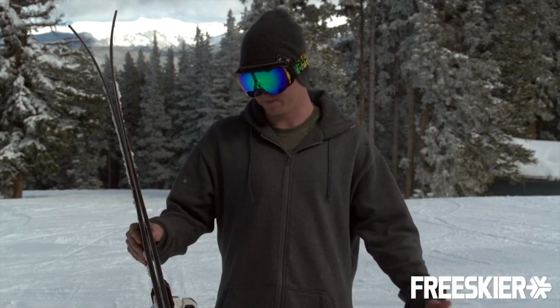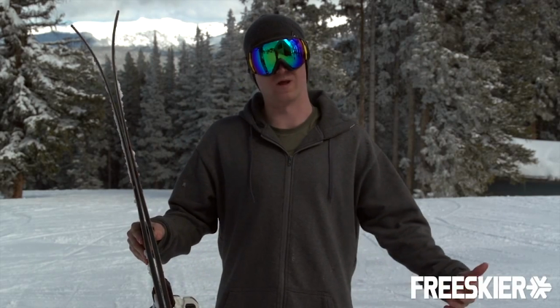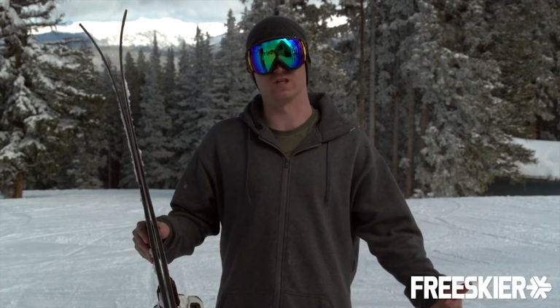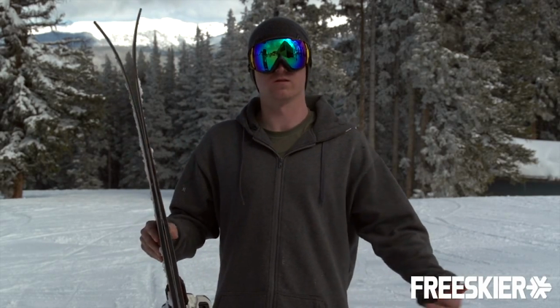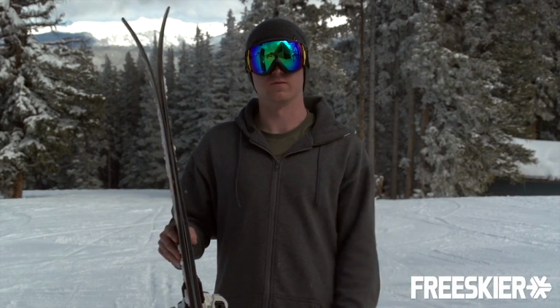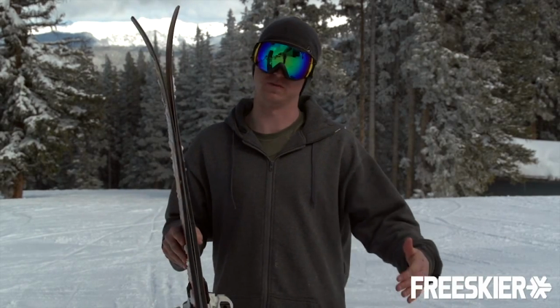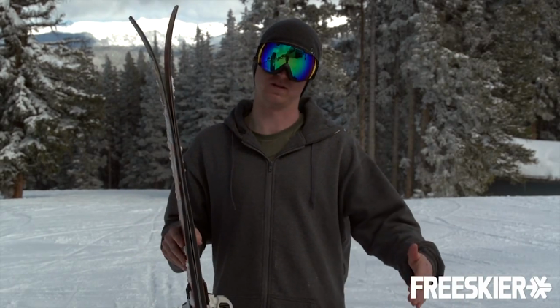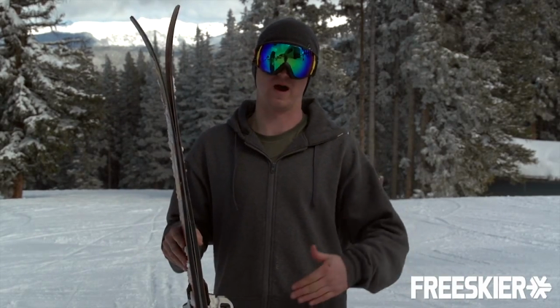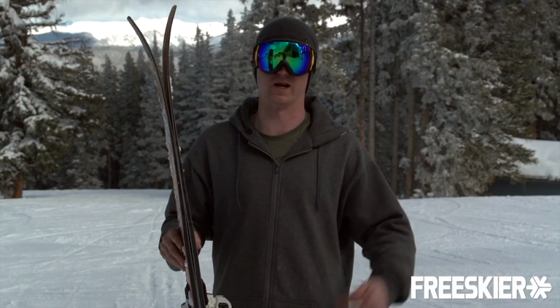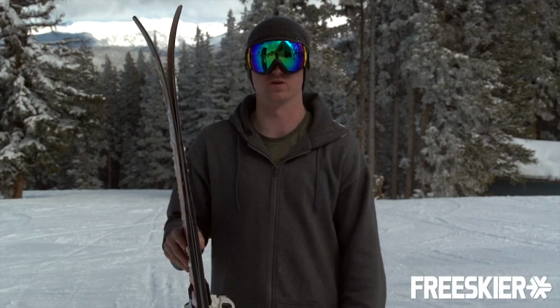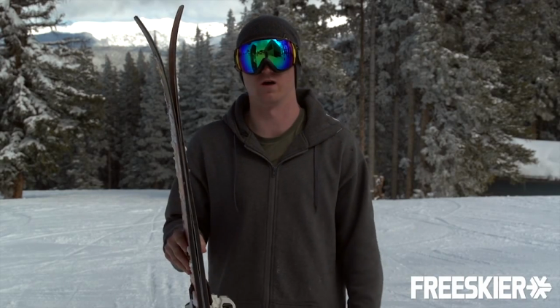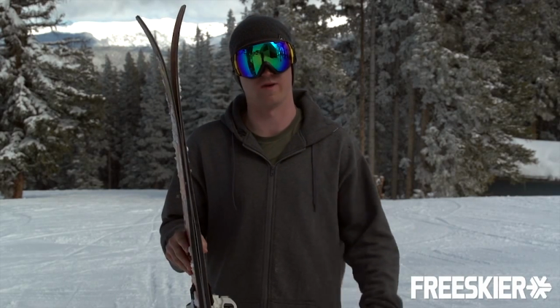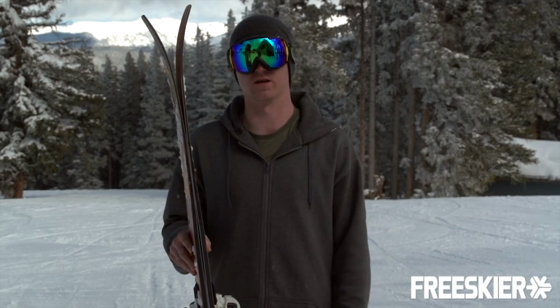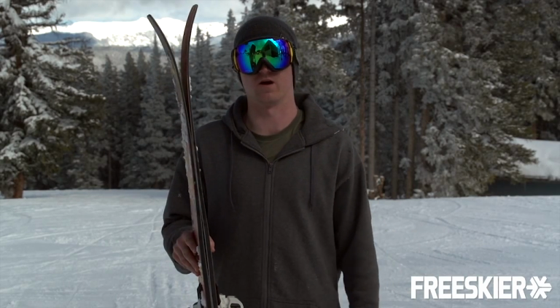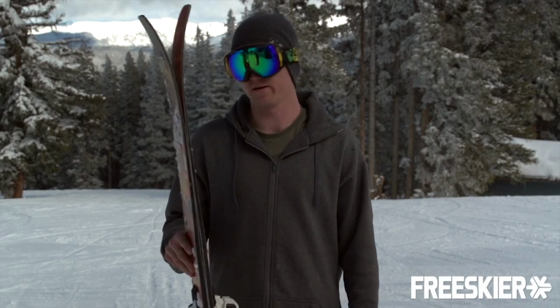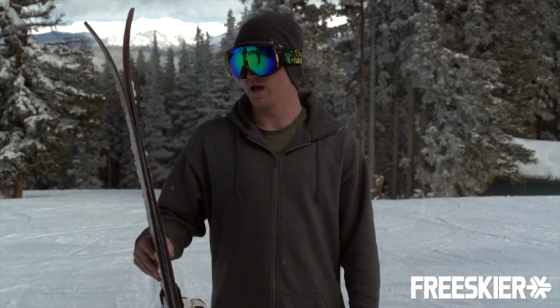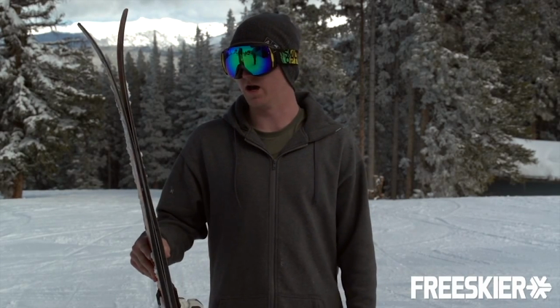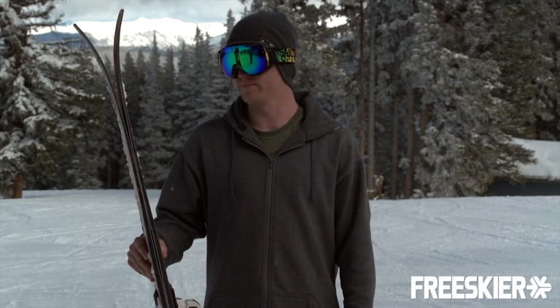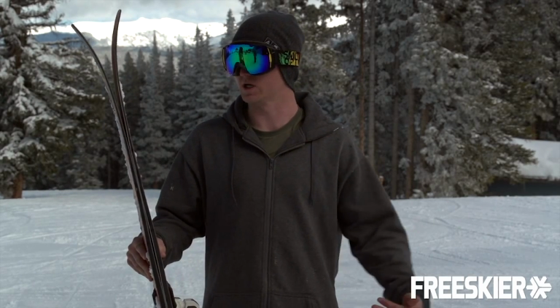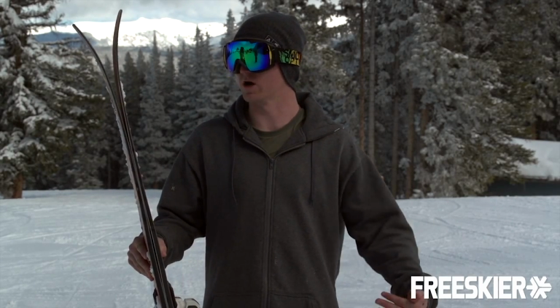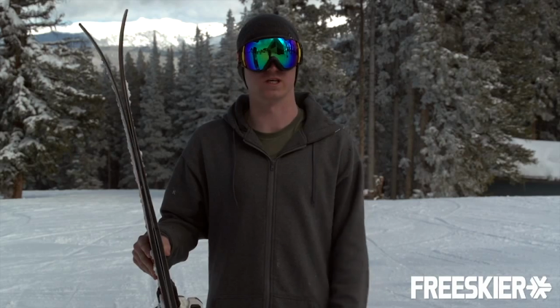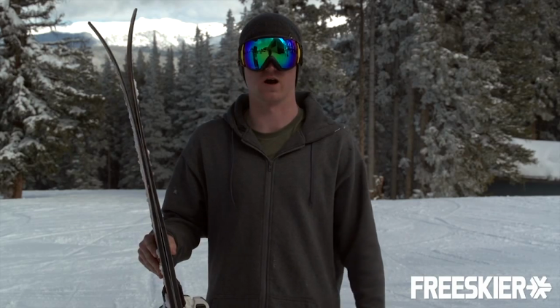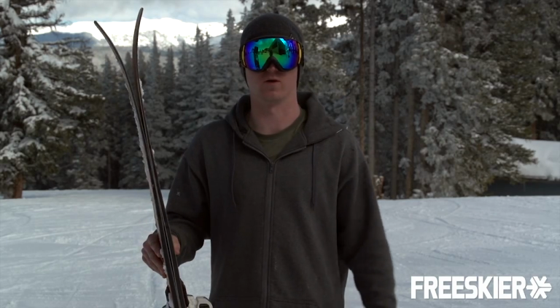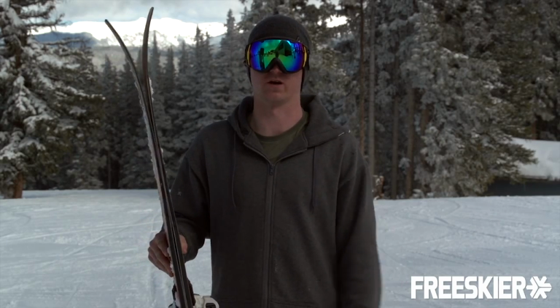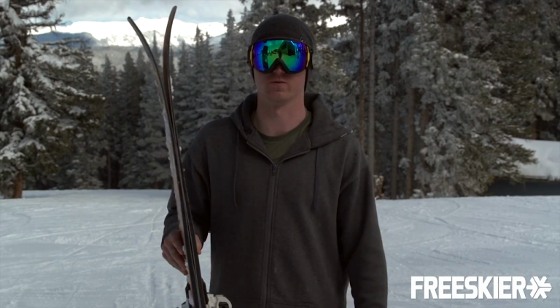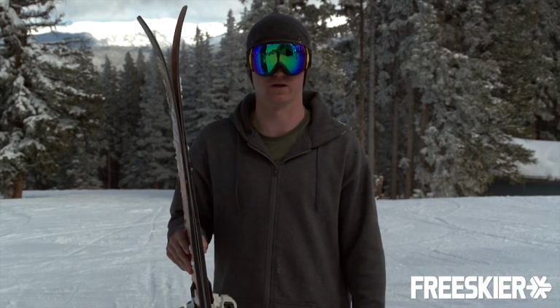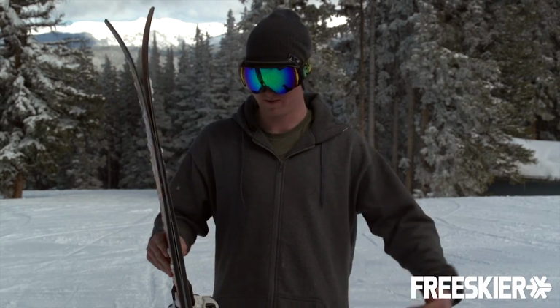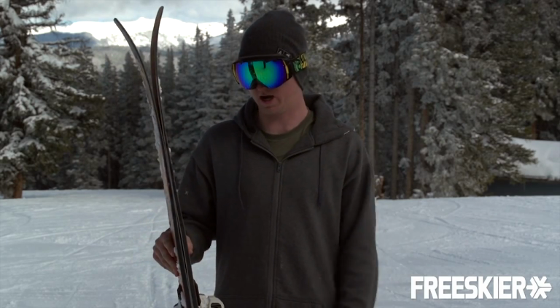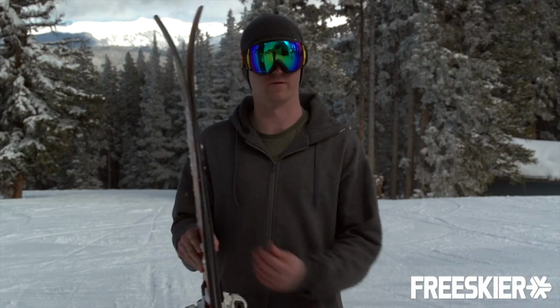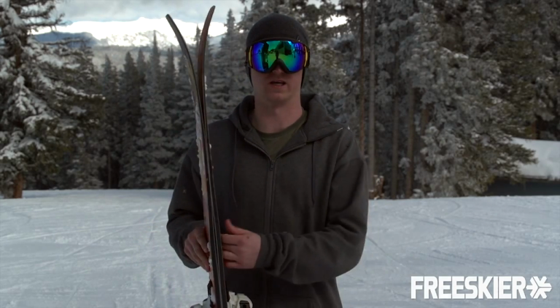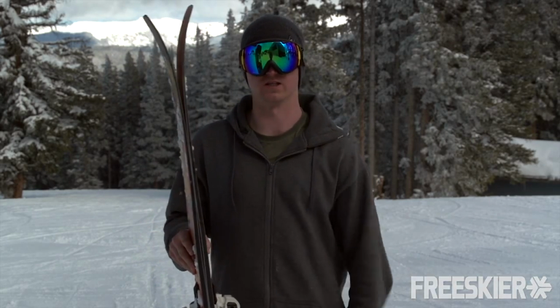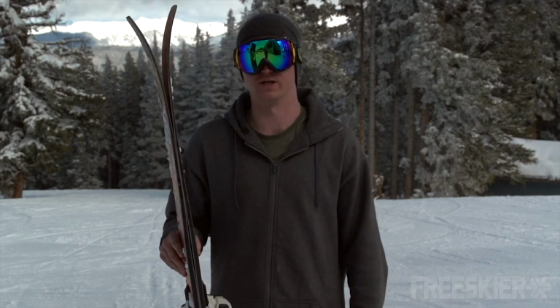Real playful ski, meant specifically for powder, but it handles well getting back to the lift and all that. You can go to momentskis.com or check out your local retailer — we're looking for big things out of this next year.